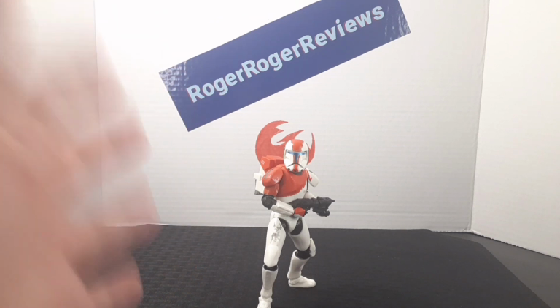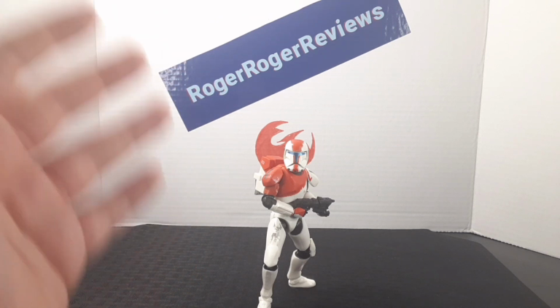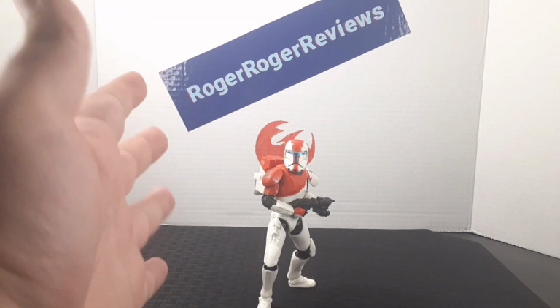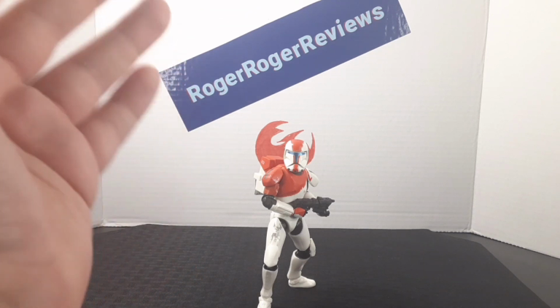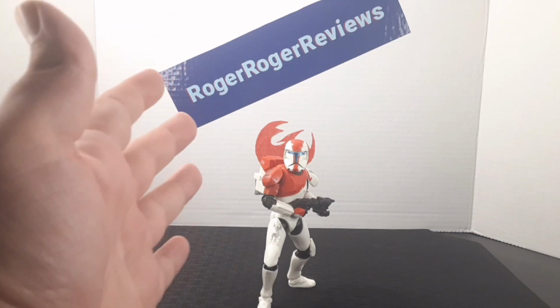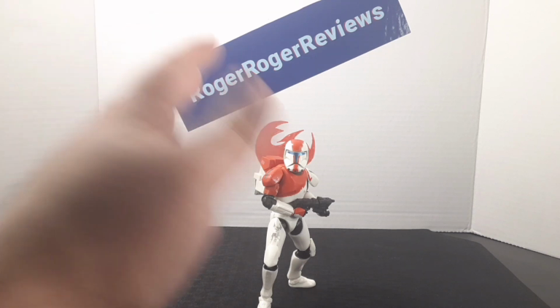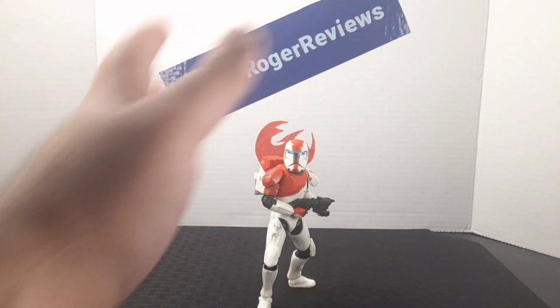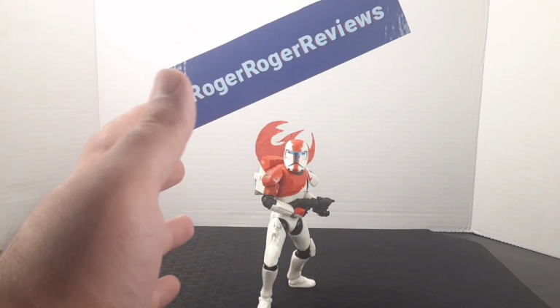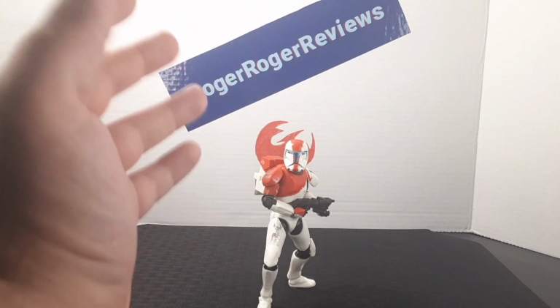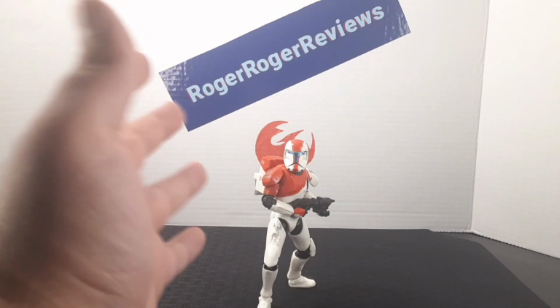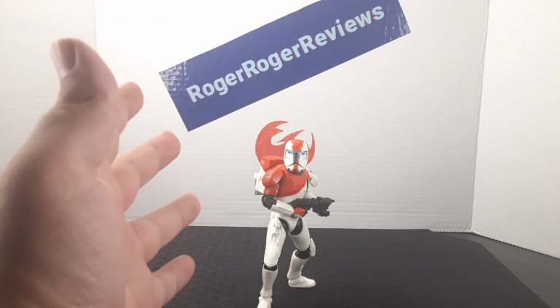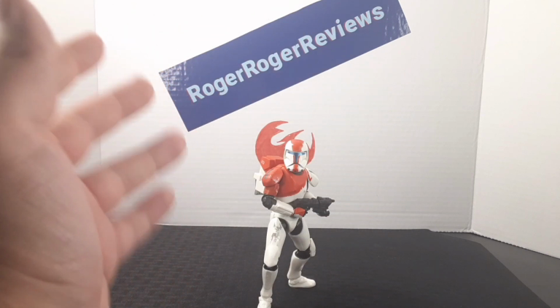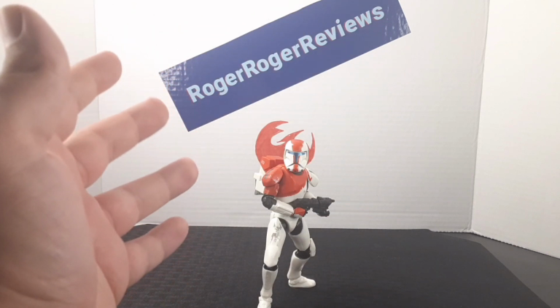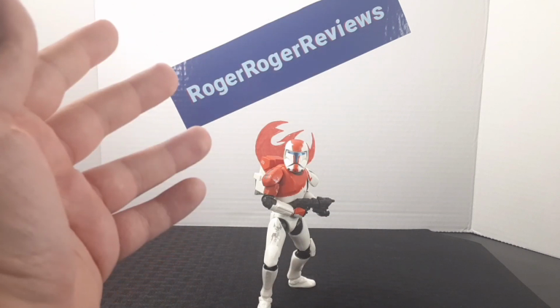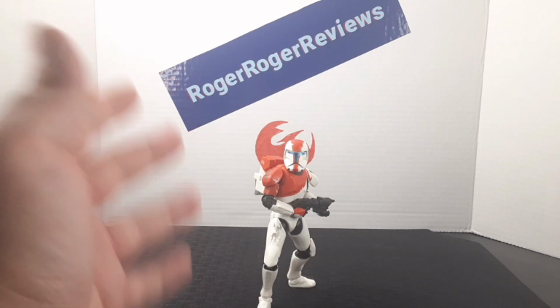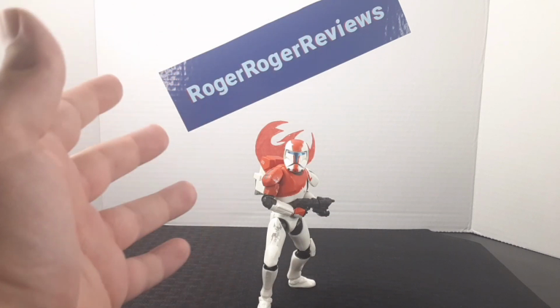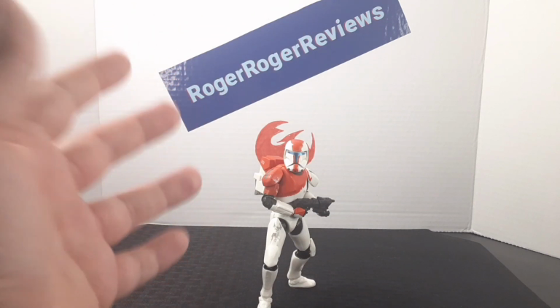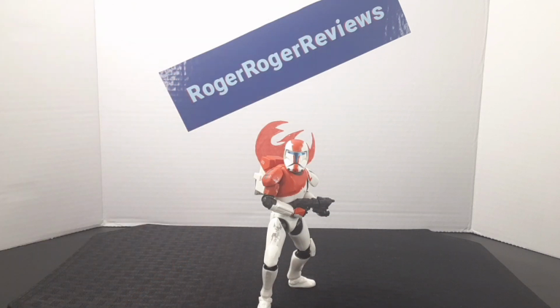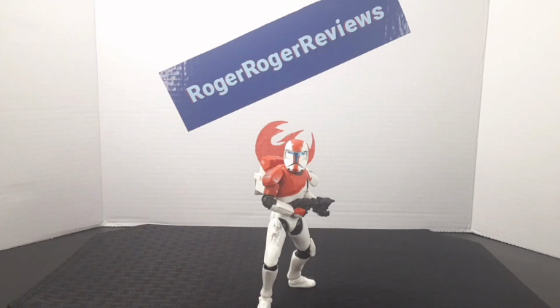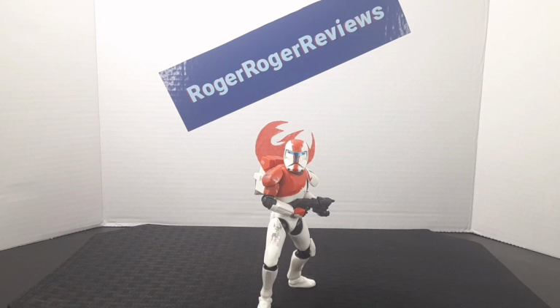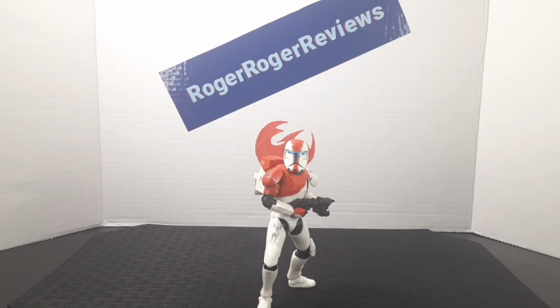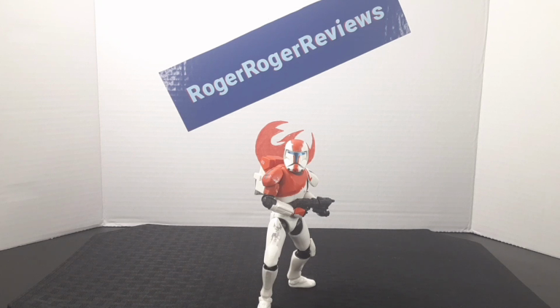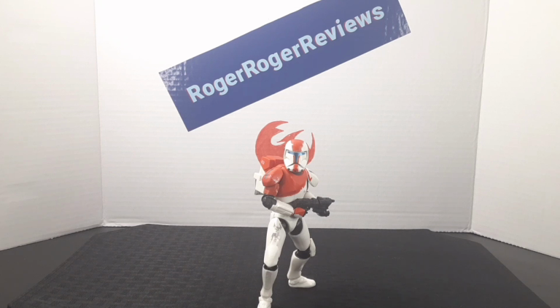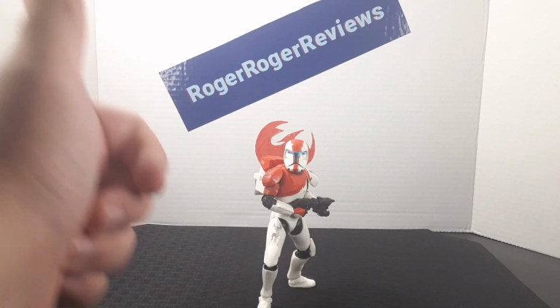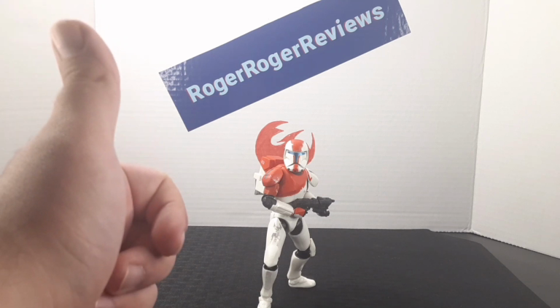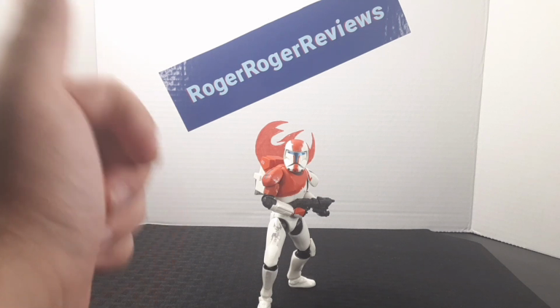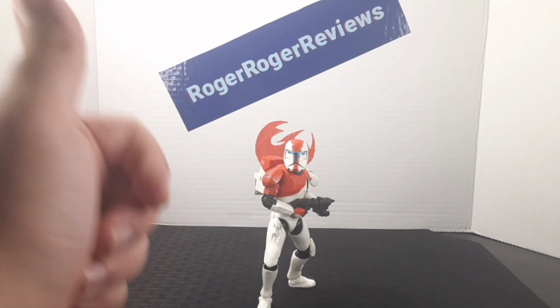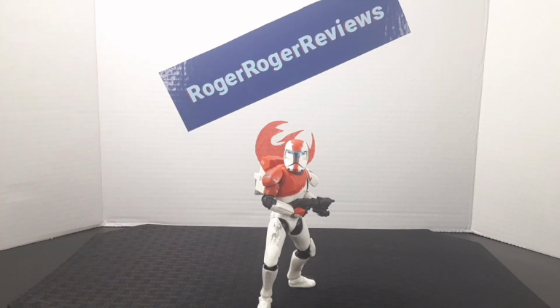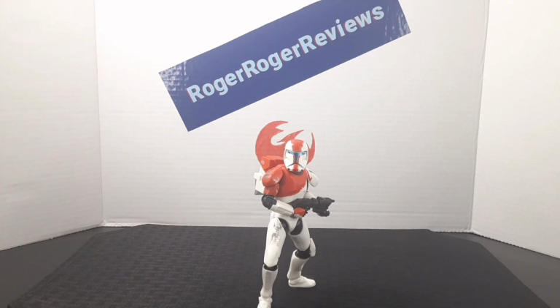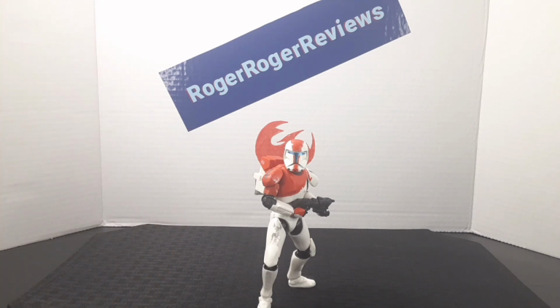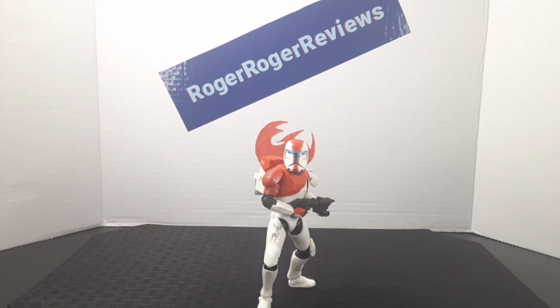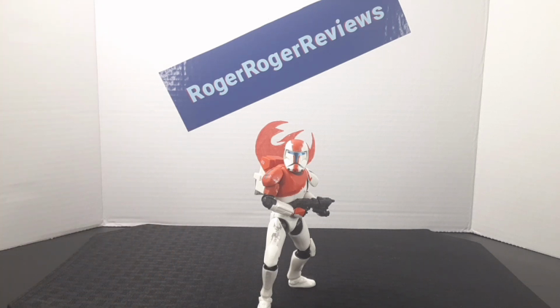Having the leader of Delta Squad in my collection is so amazing. Visually, the figure looks amazing — everything about it is spot on from the game, and even the accessories work out so well. If you're a fan of the game, be sure to collect this figure; it's totally worth it.